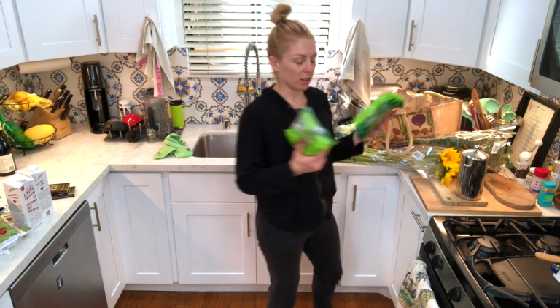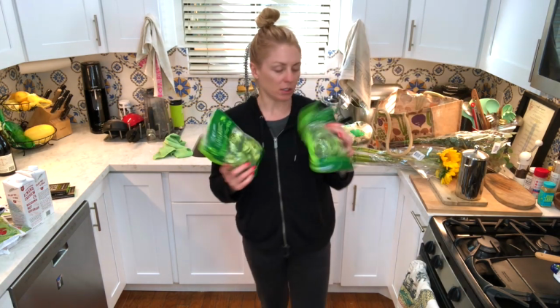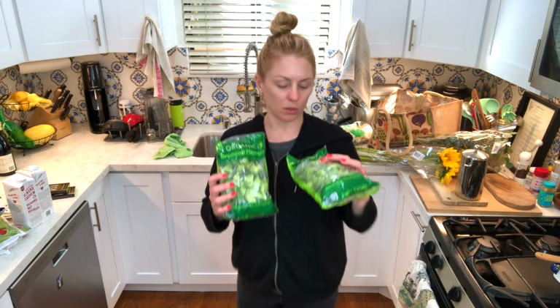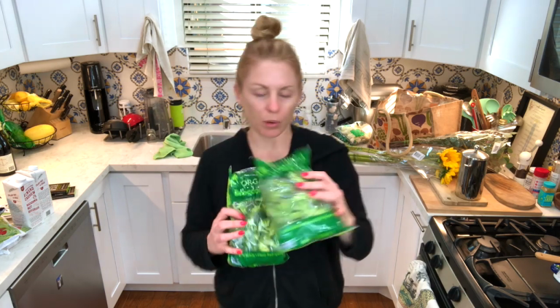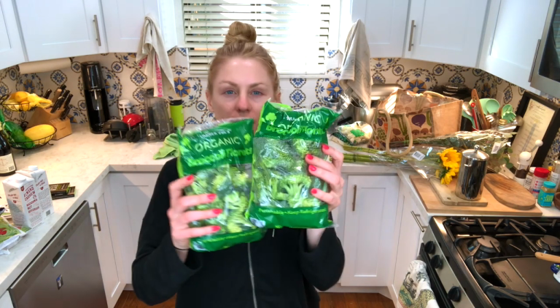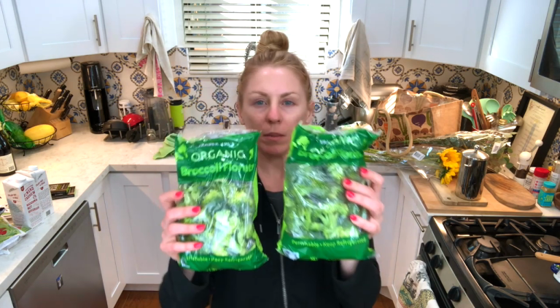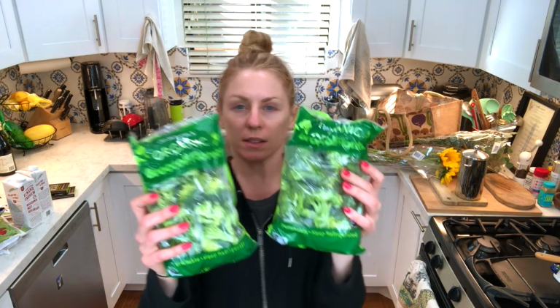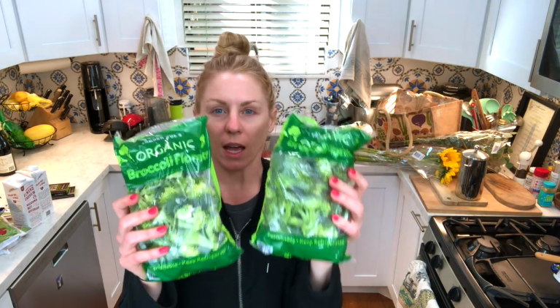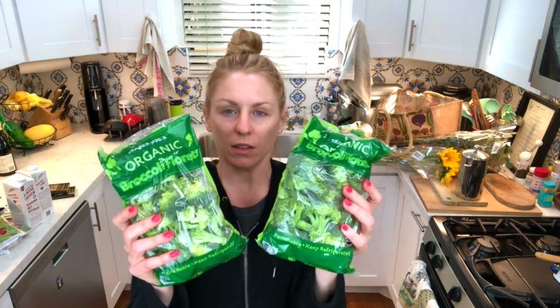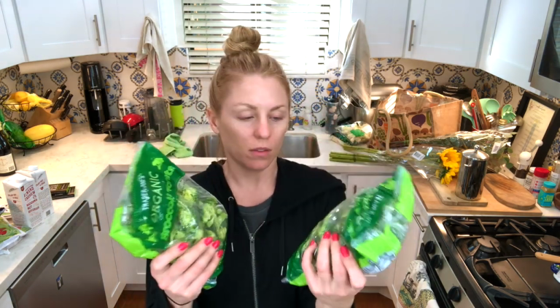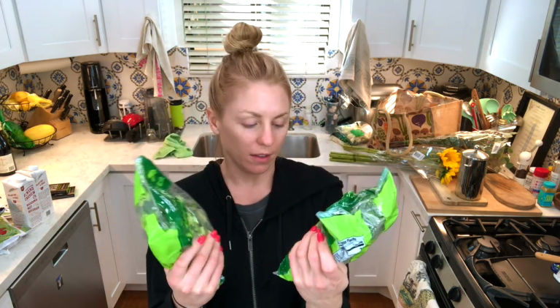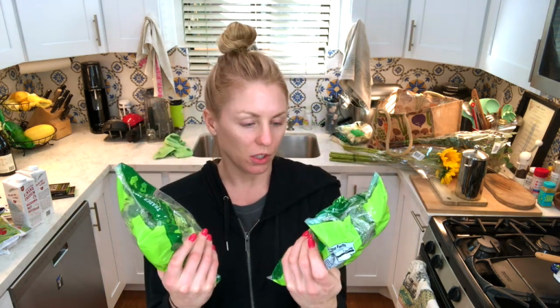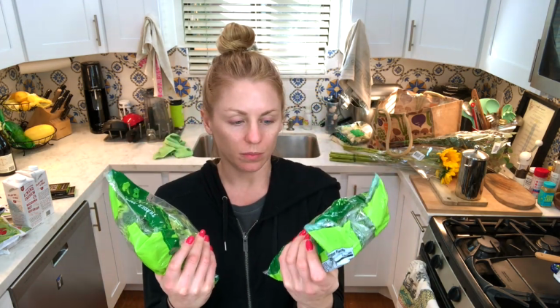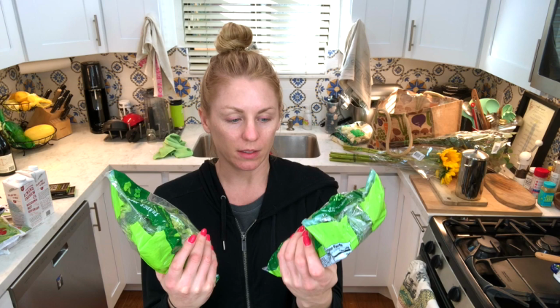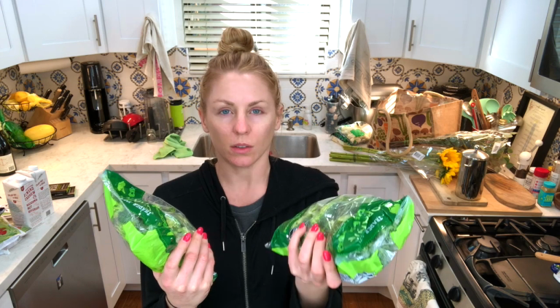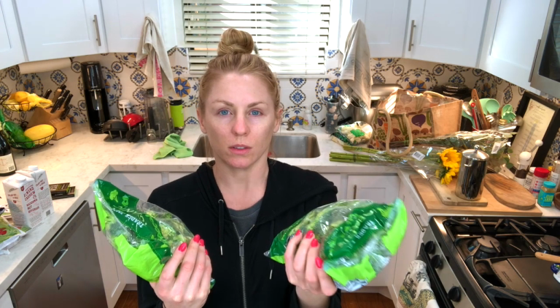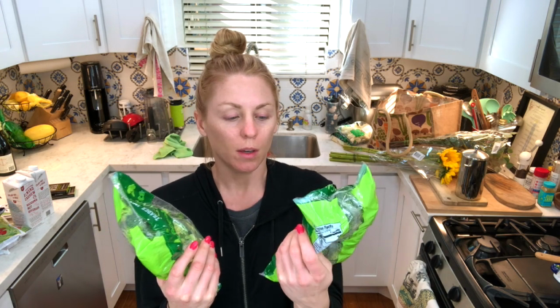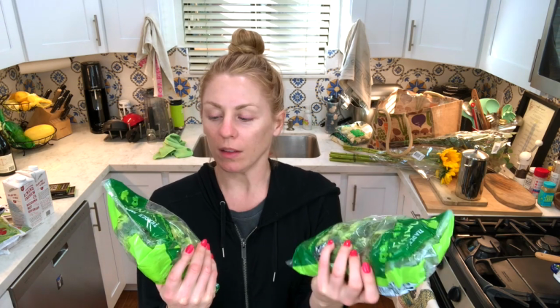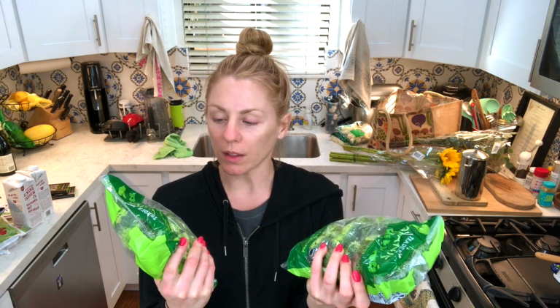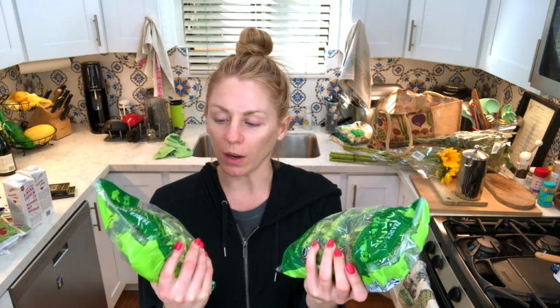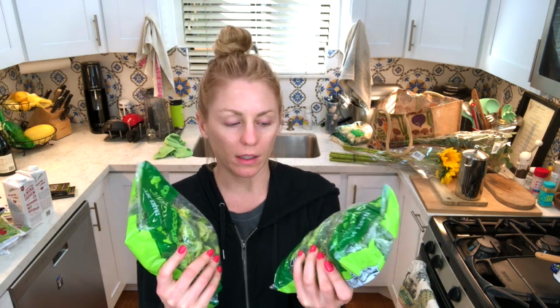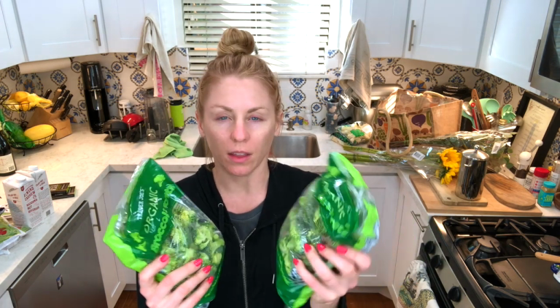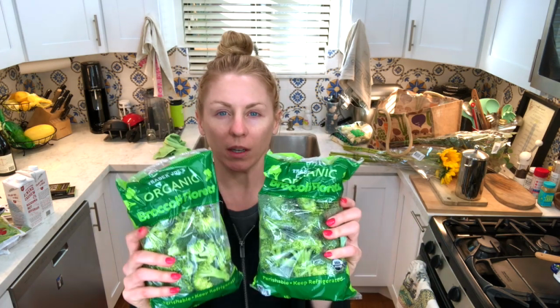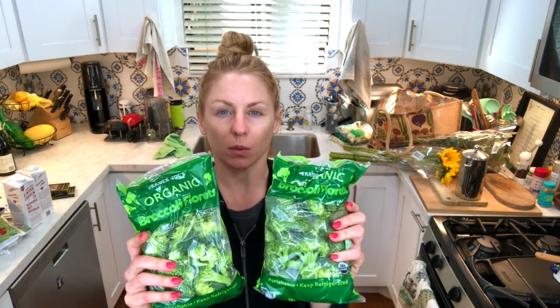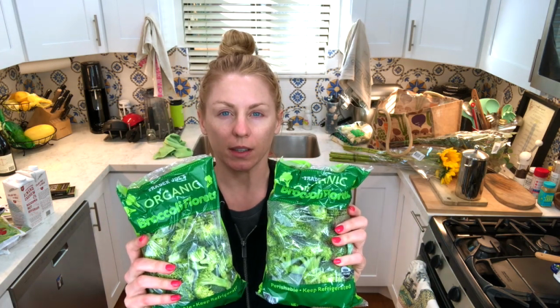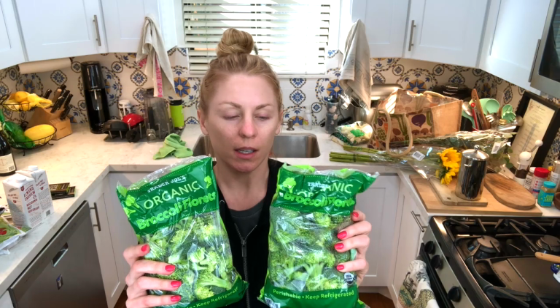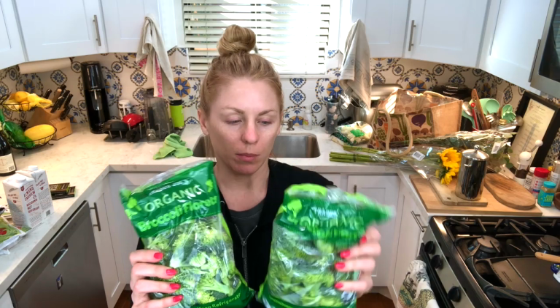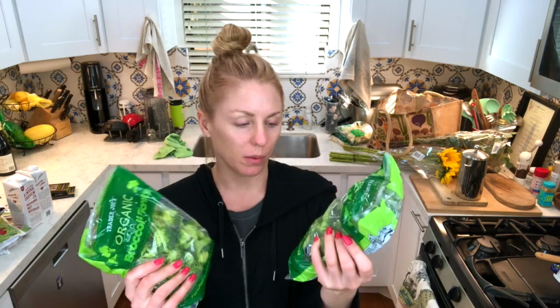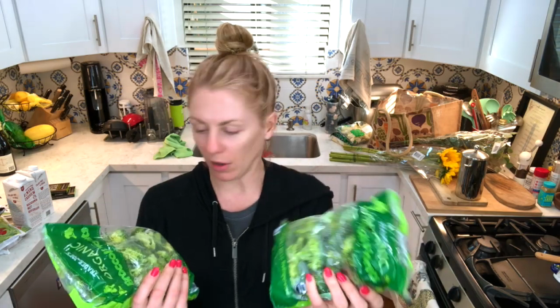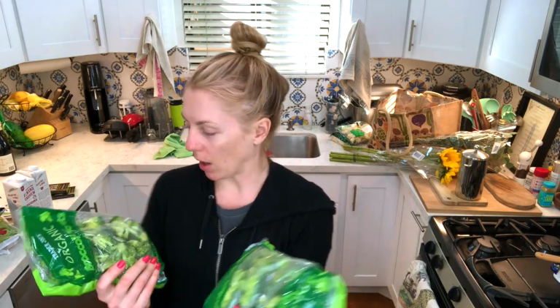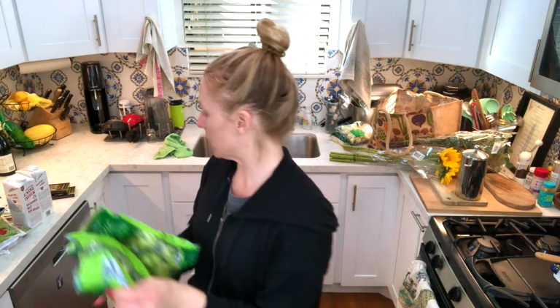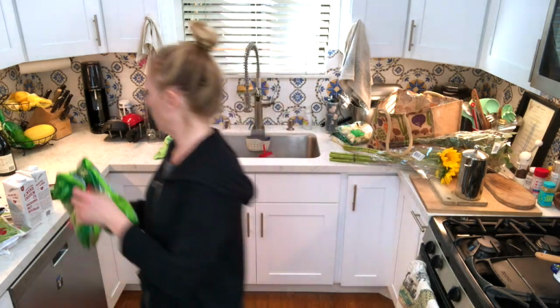I also got two broccoli, because it said you can only get two. Broccoli when you air fry it does the thing that spinach does where it shrinks. So you can never have enough broccoli, especially if you're air frying.